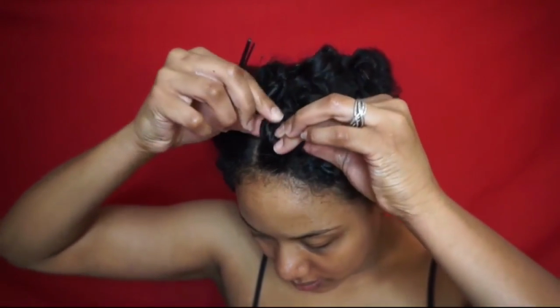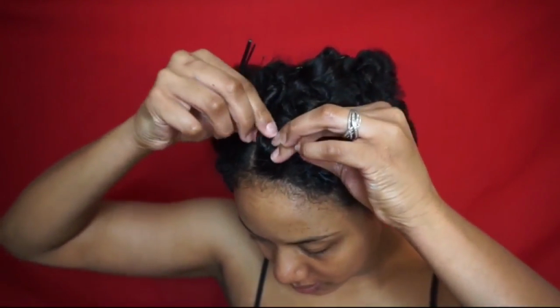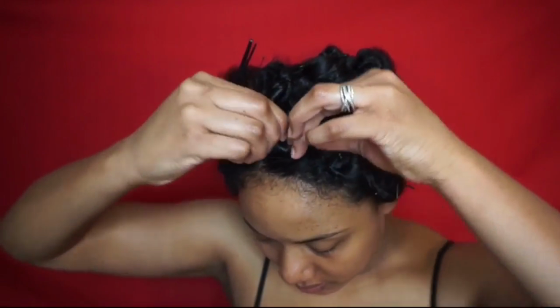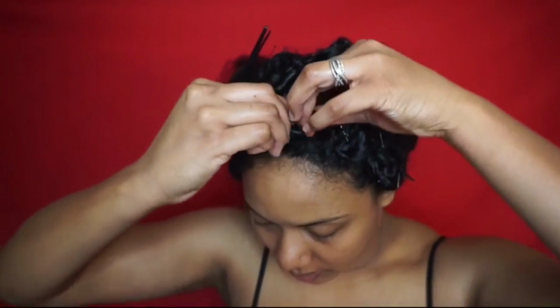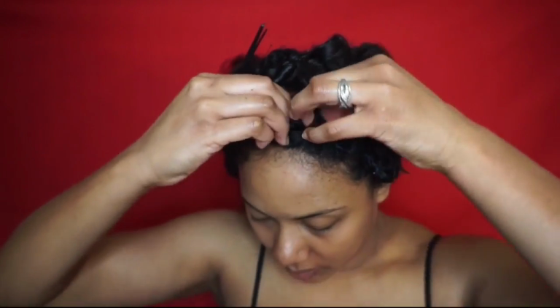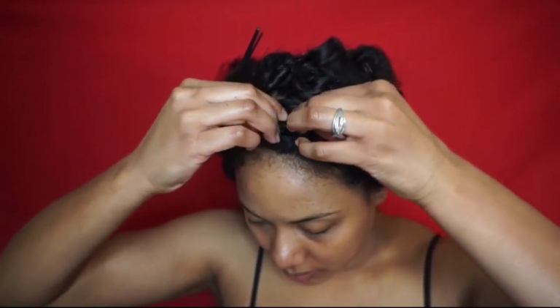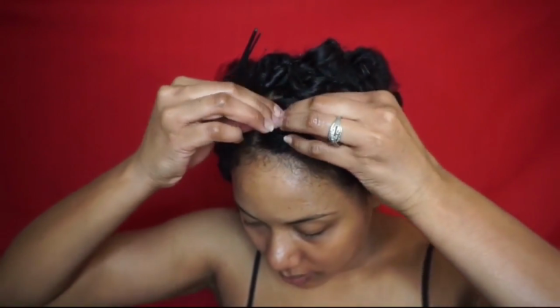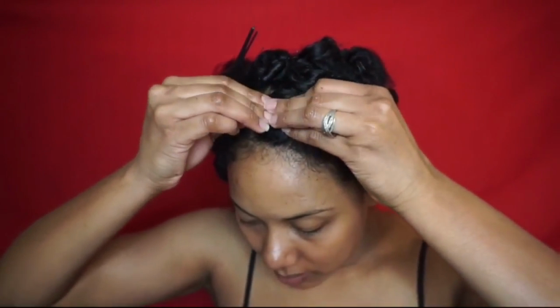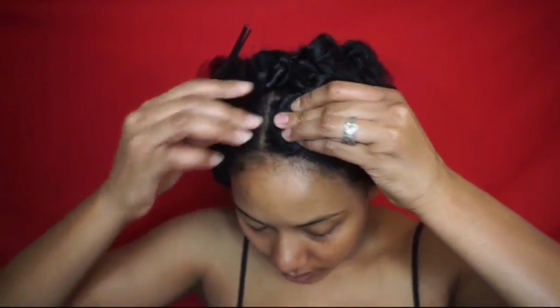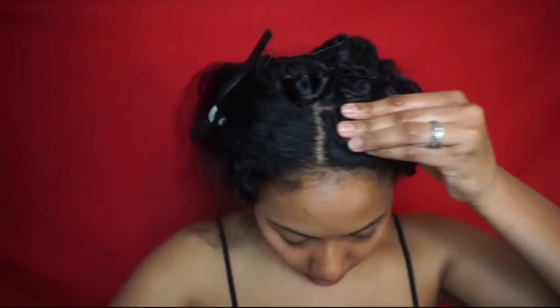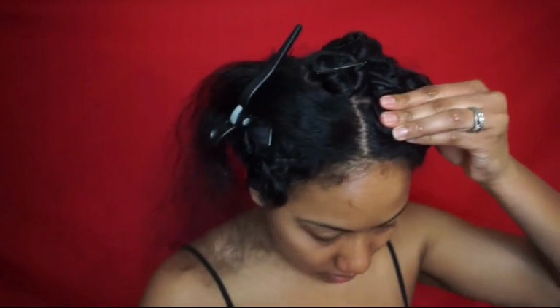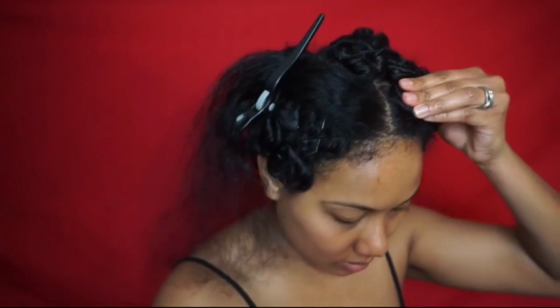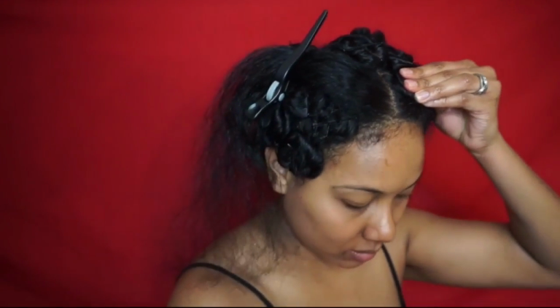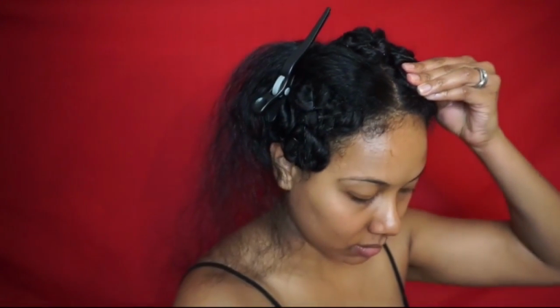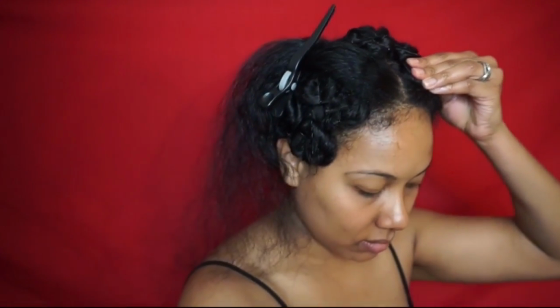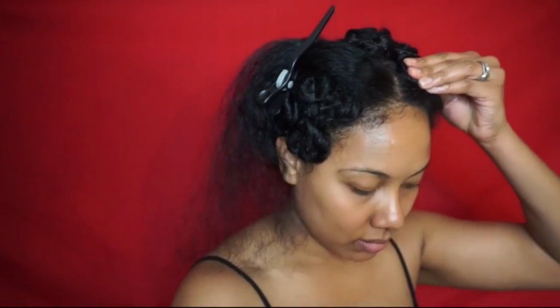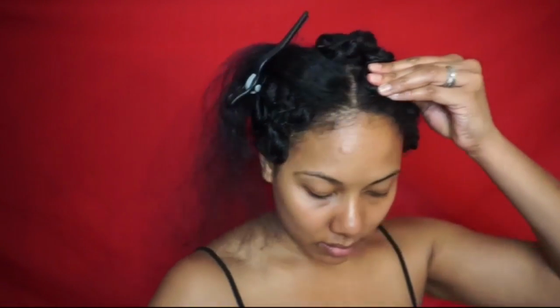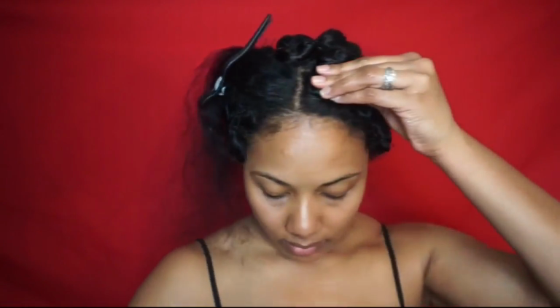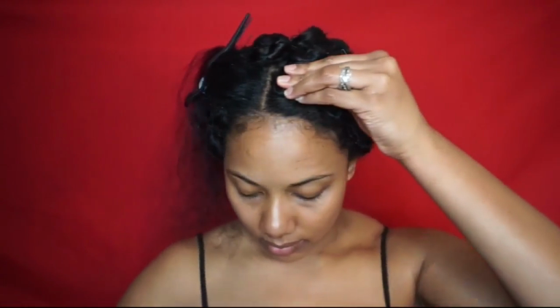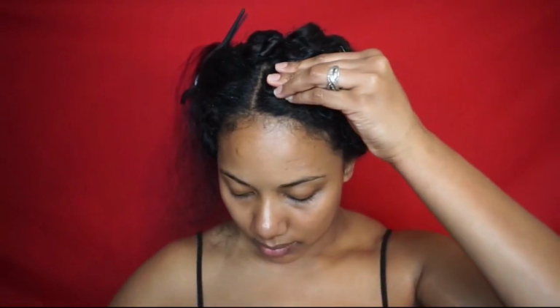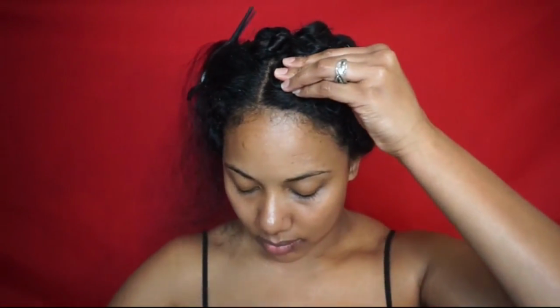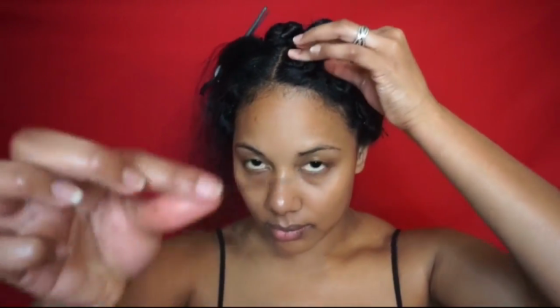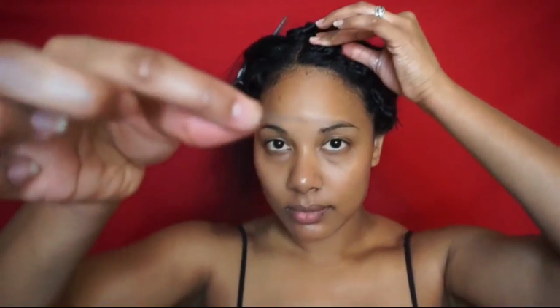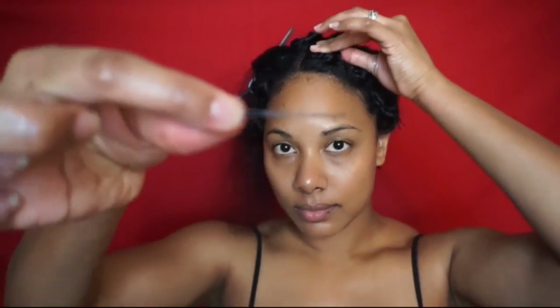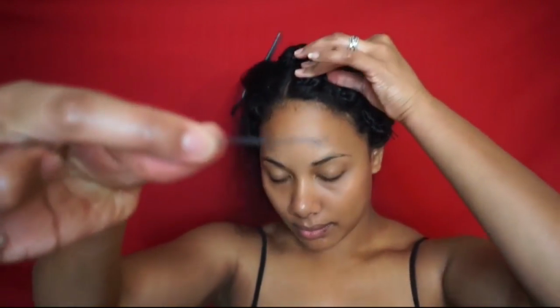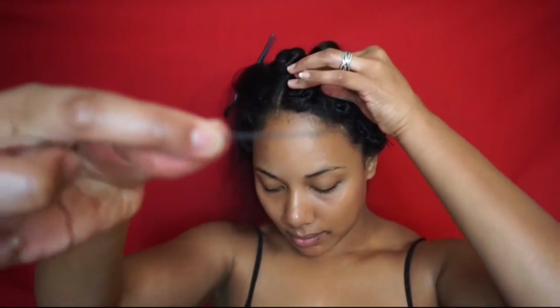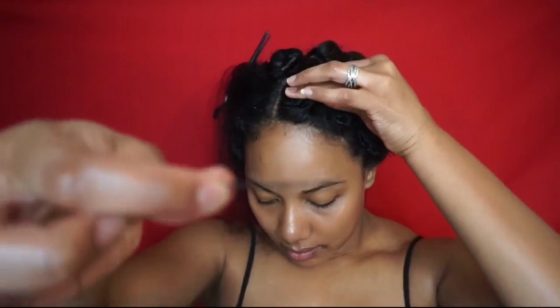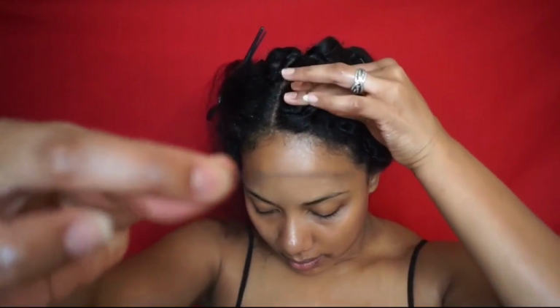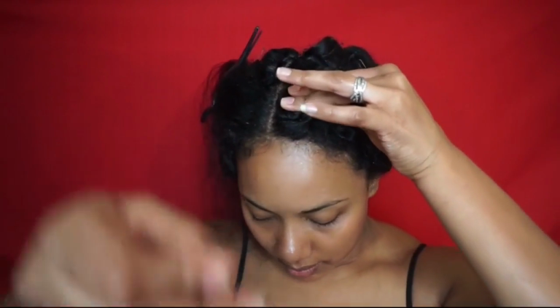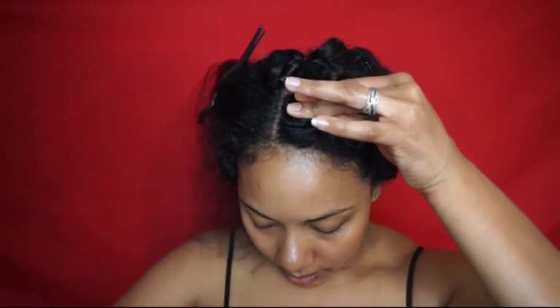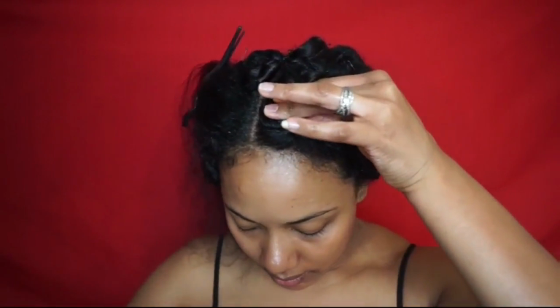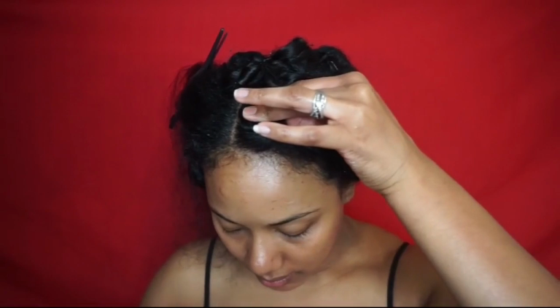I do suggest using larger bobby pins to make sure that it holds the curls in place better, but you can also just use multiple bobby pins per curl like I did.